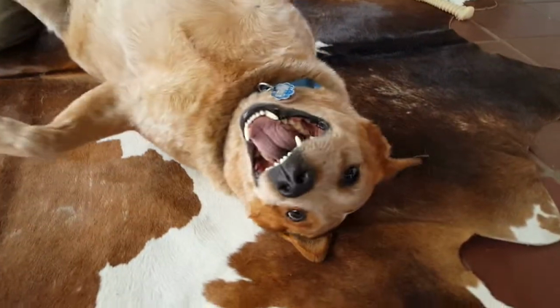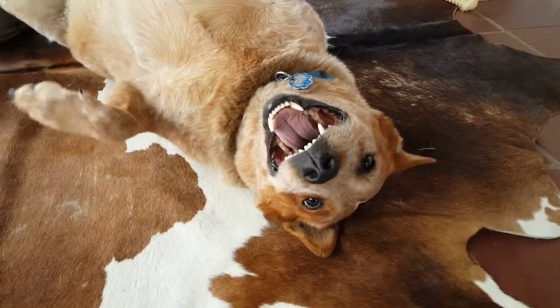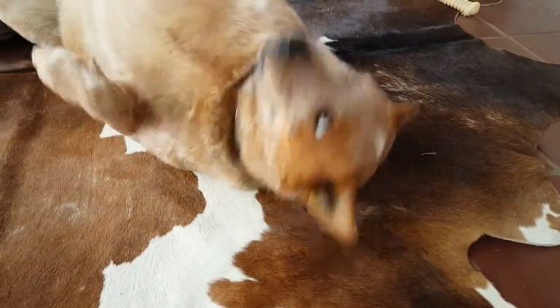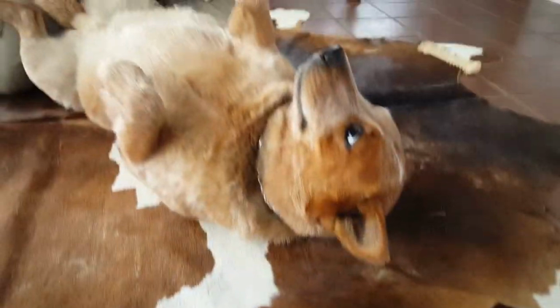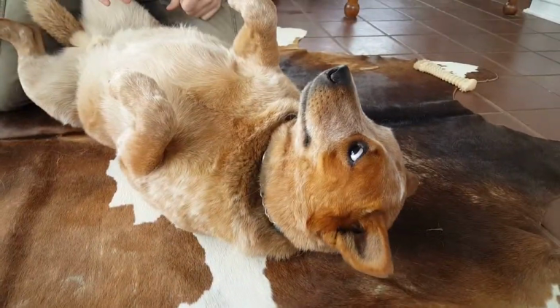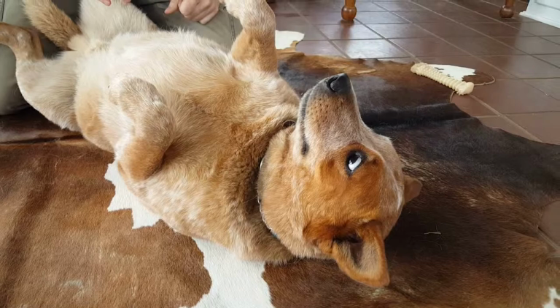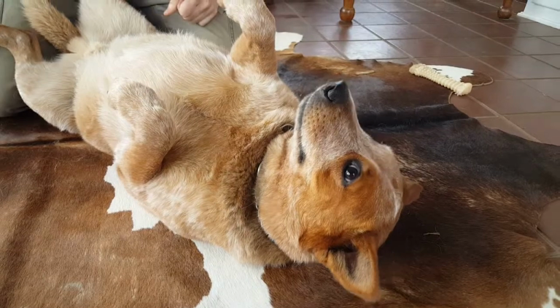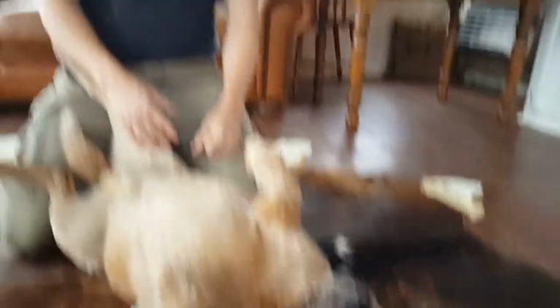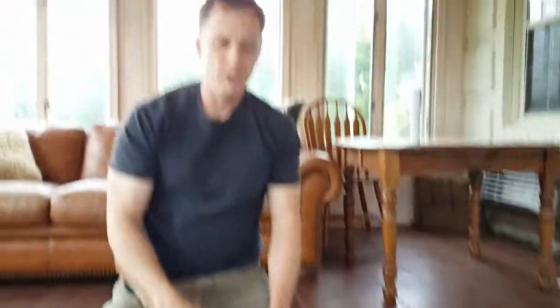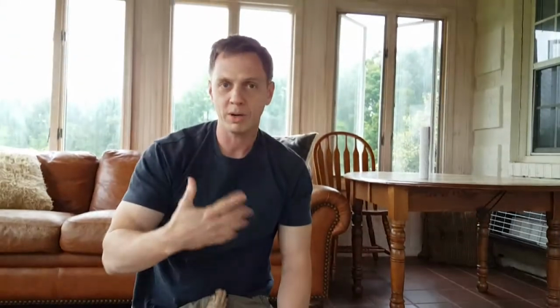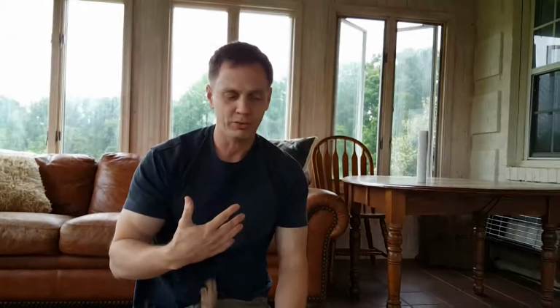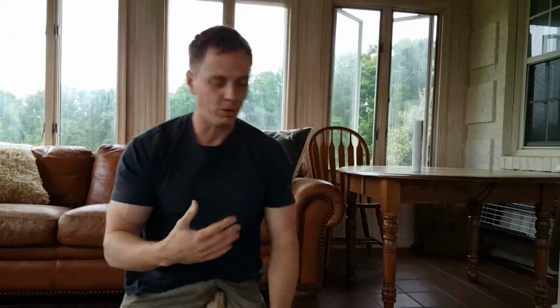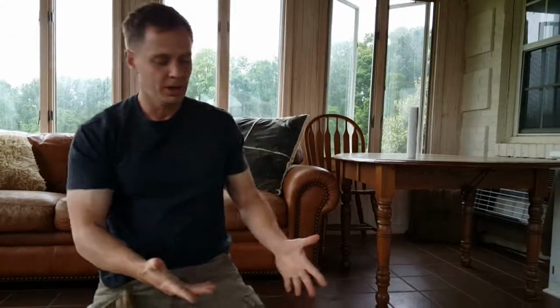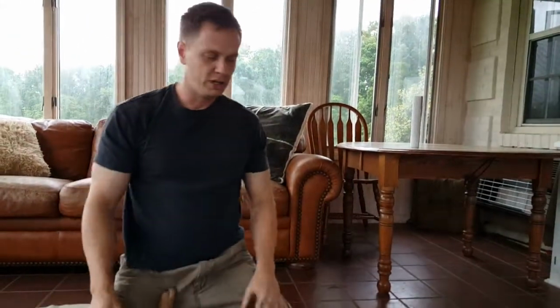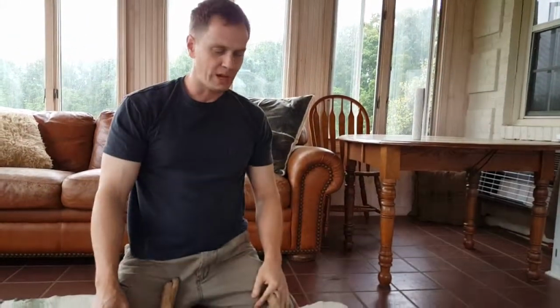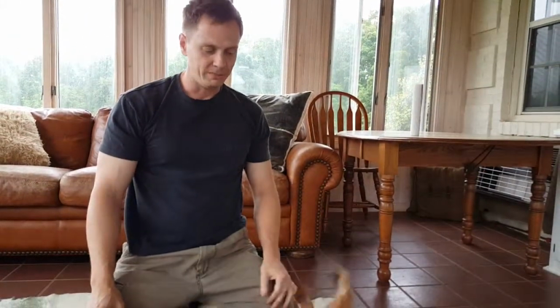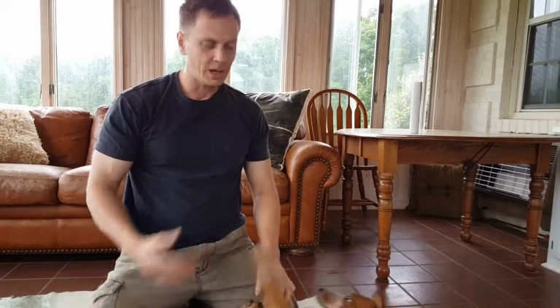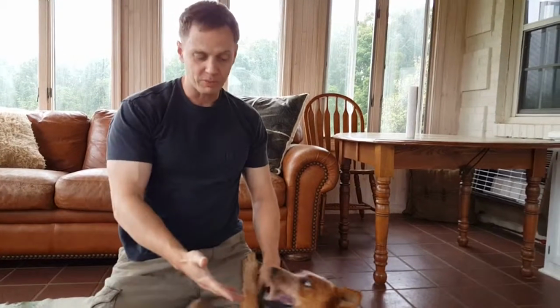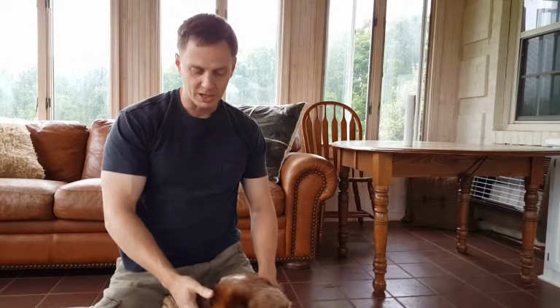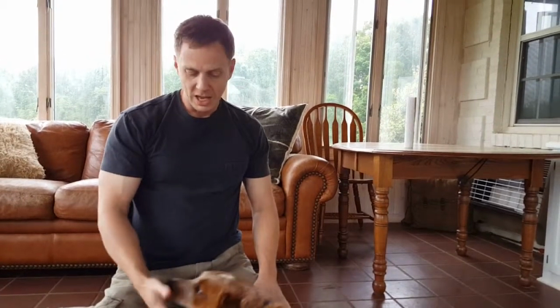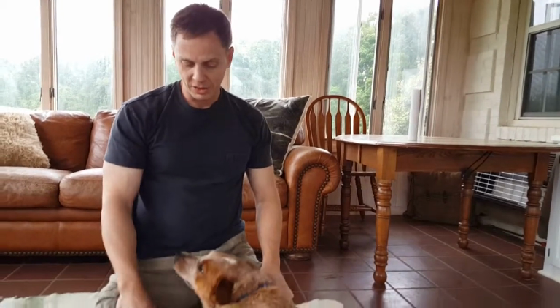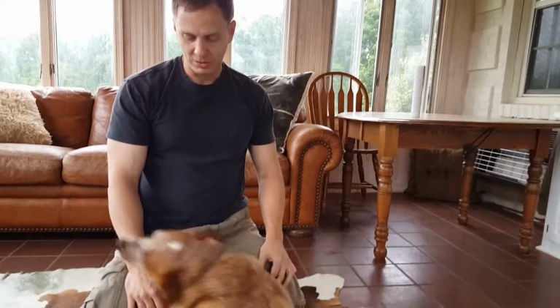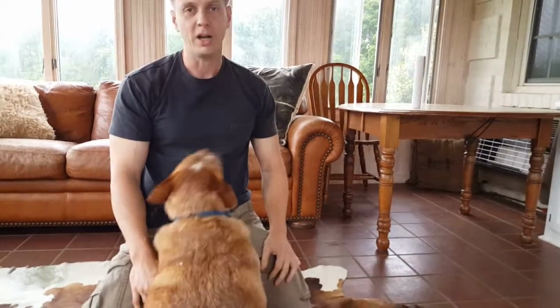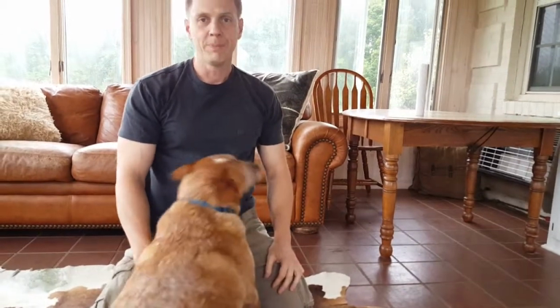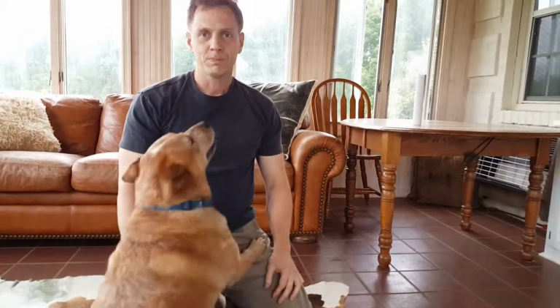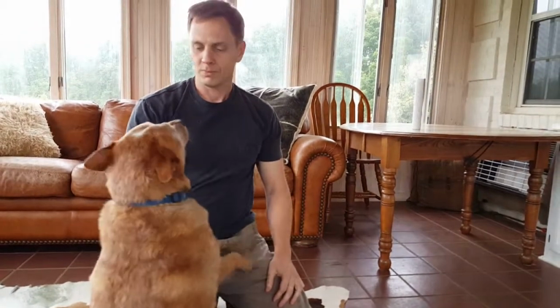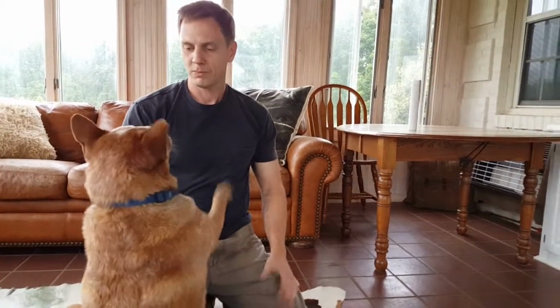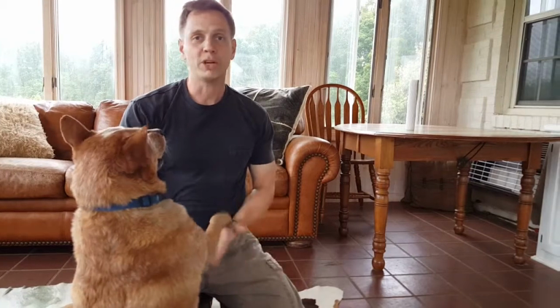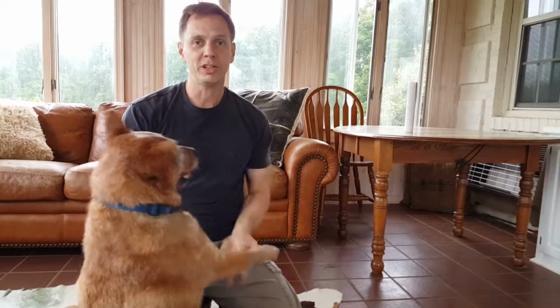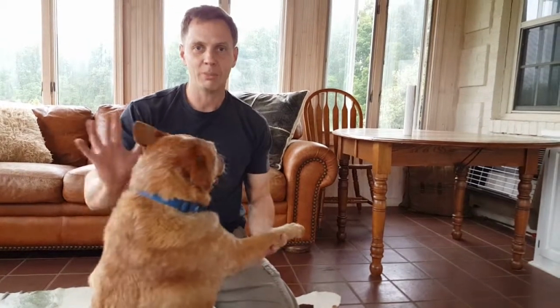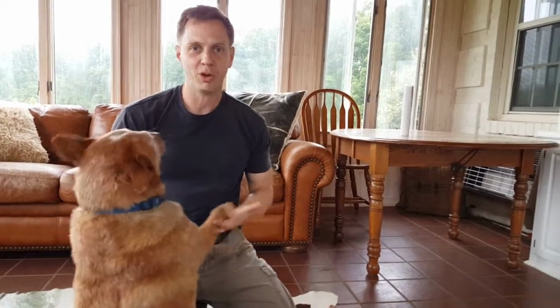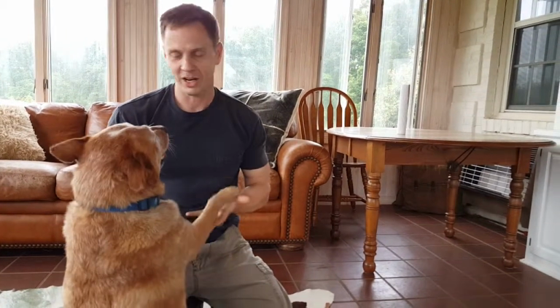And then when I want to stop, I change my energy, bring myself to a halt, and then he knows we're not playing. I'm not responding to him if he thinks we're still going to try. So thanks for listening. I appreciate you watching. Take care.